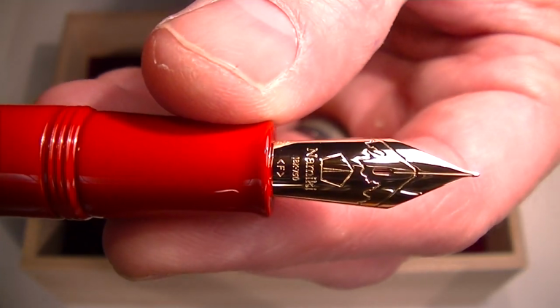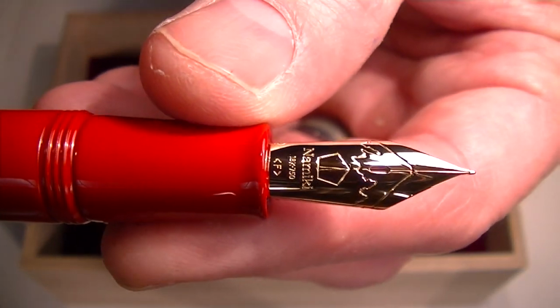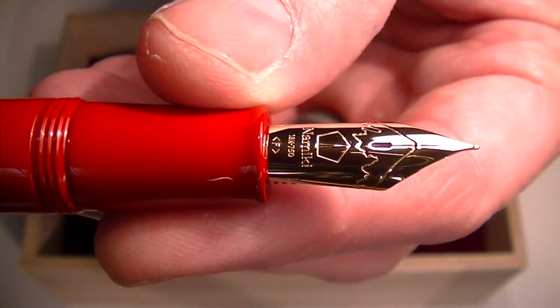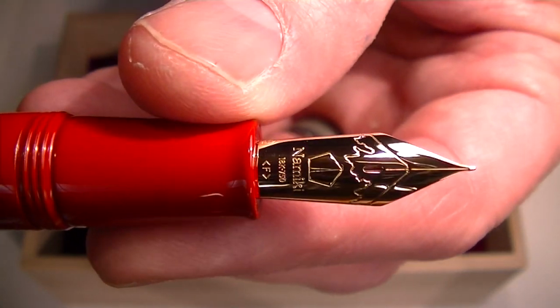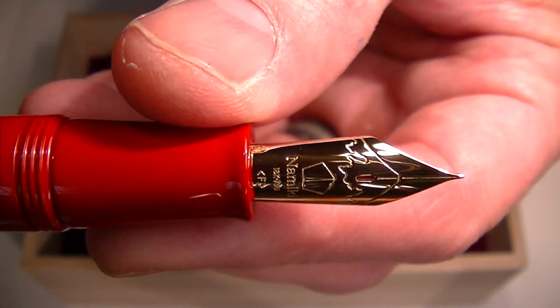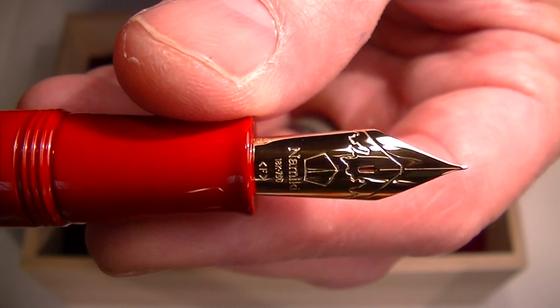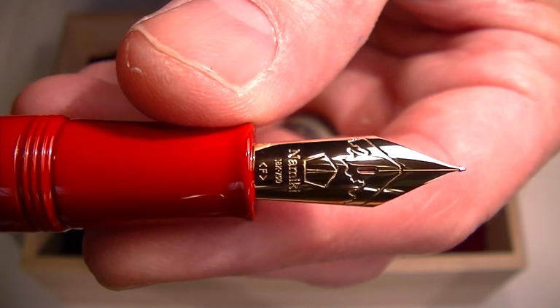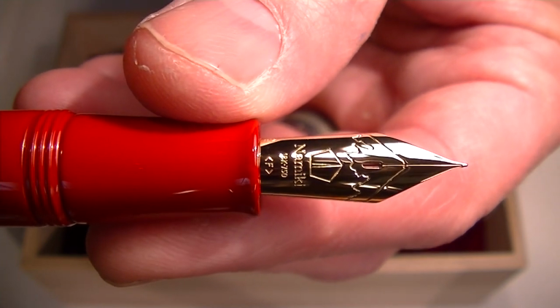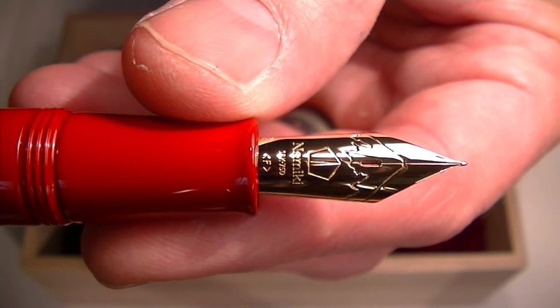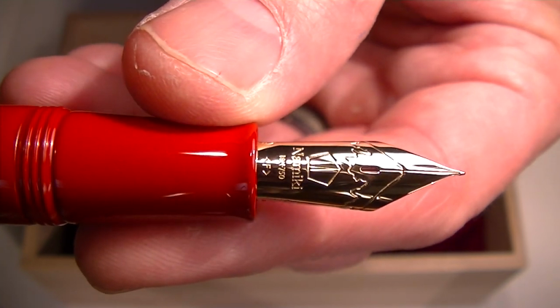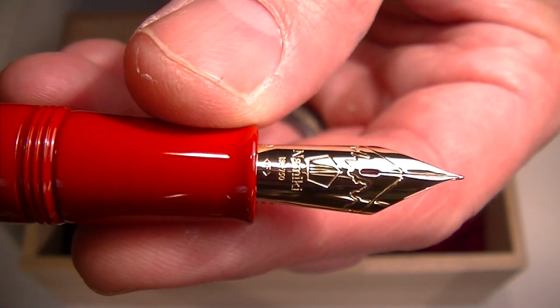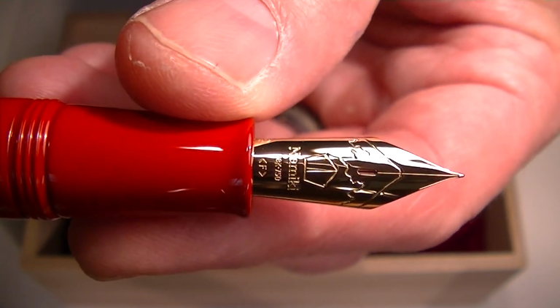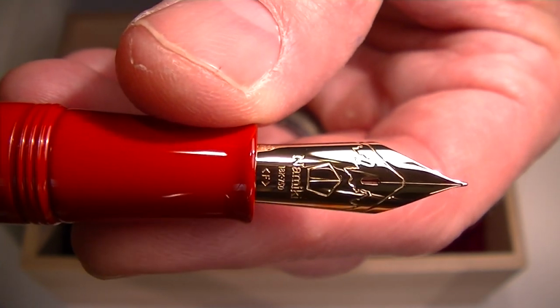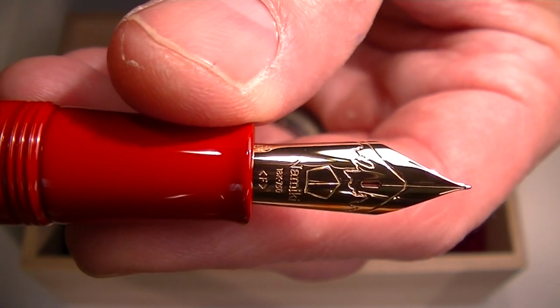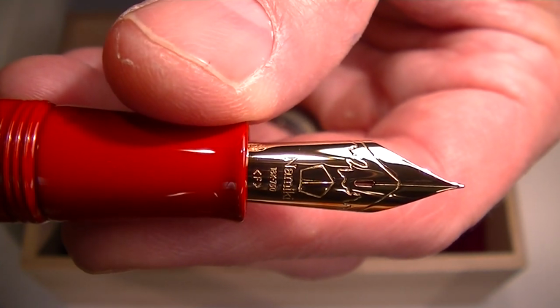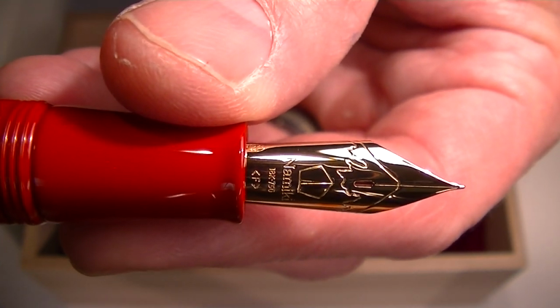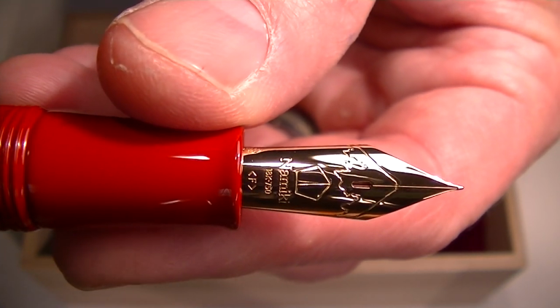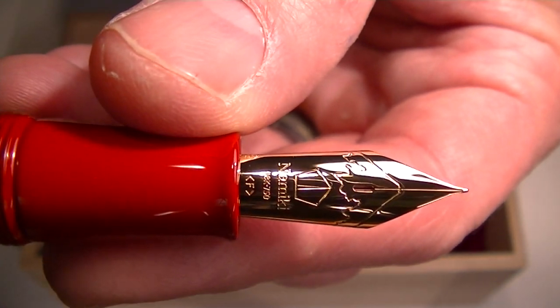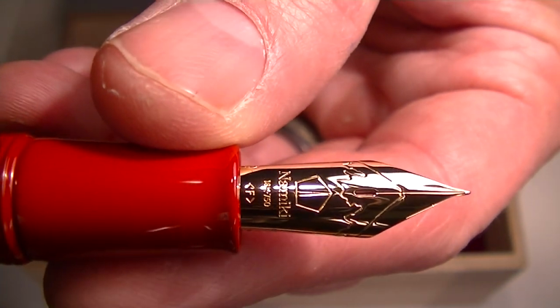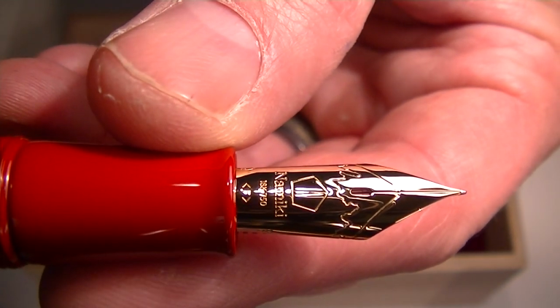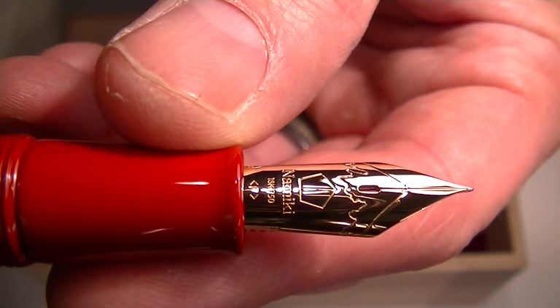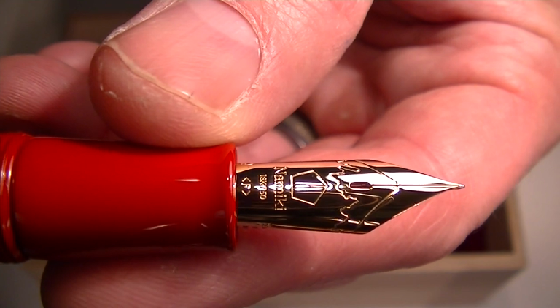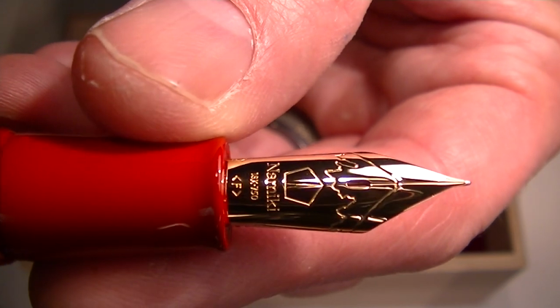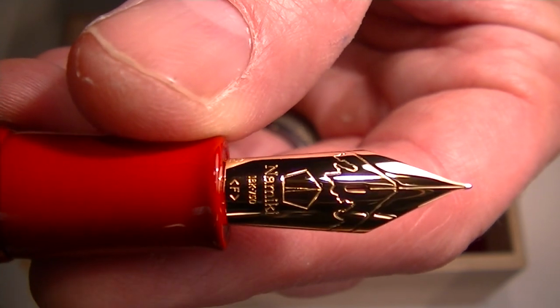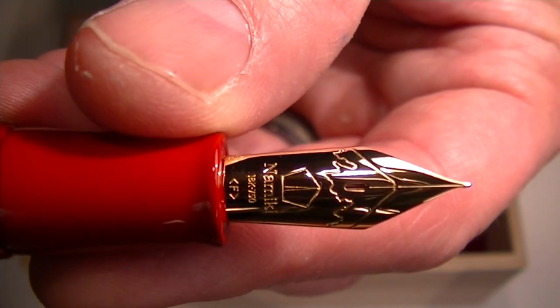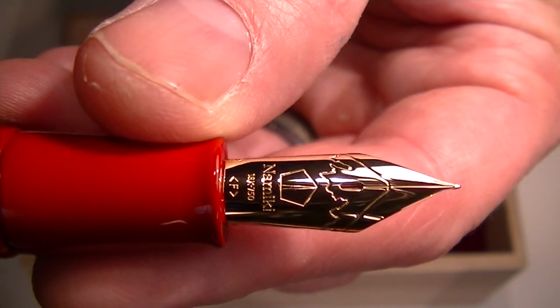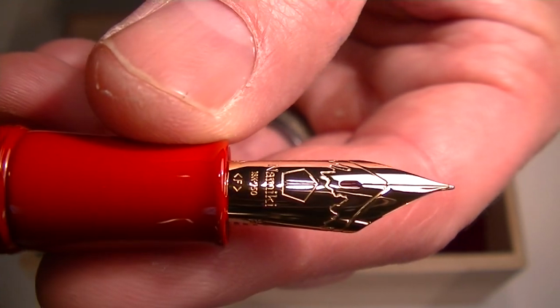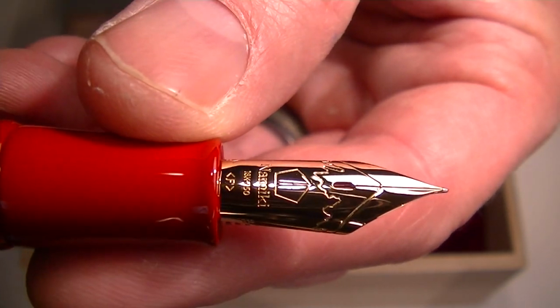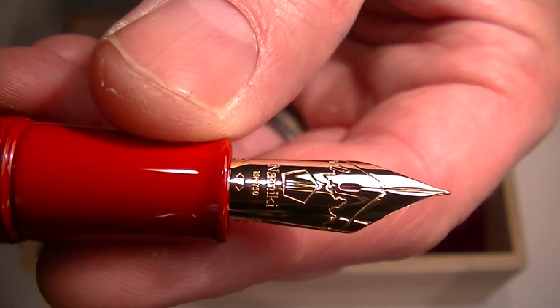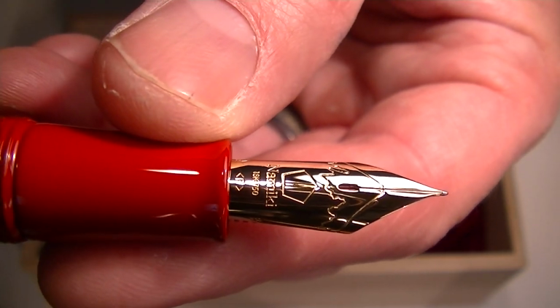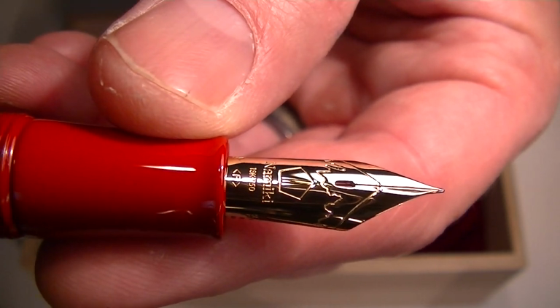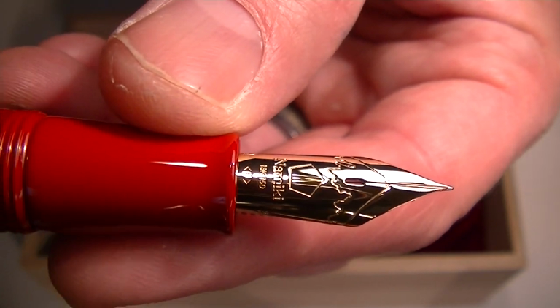The nib on the pen is a gold colored nib — it's actually a gold nib as well. It has the Namiki logo on it with the mountaintop etched into the nib.